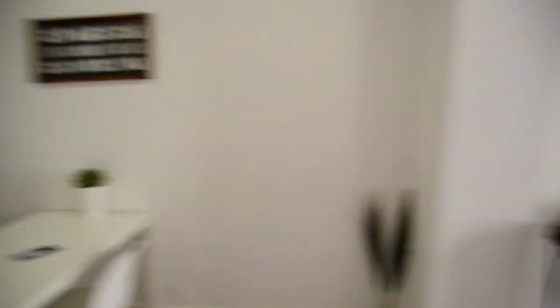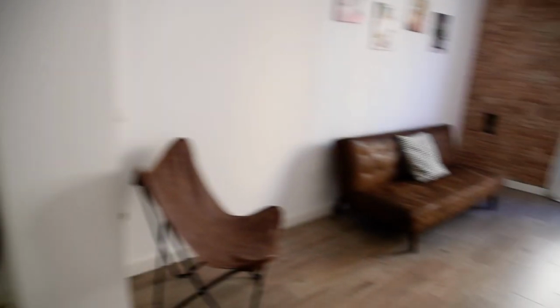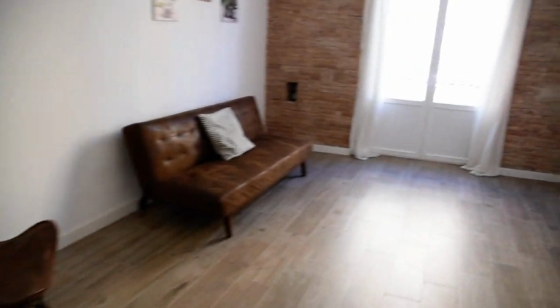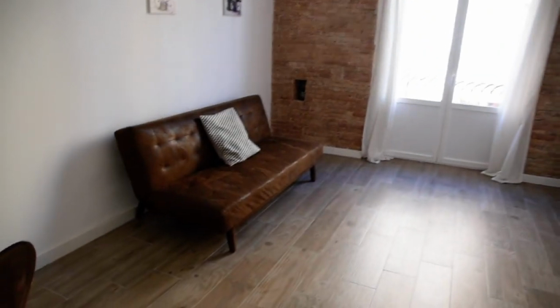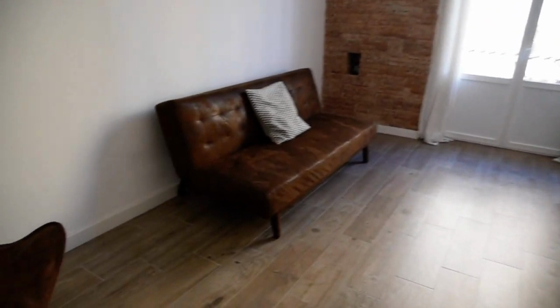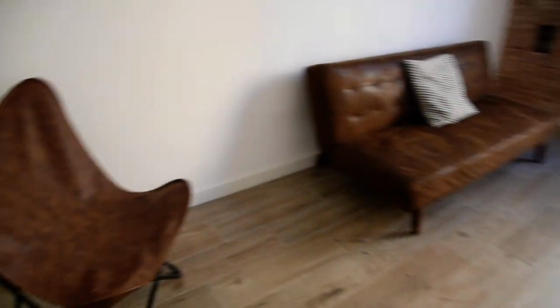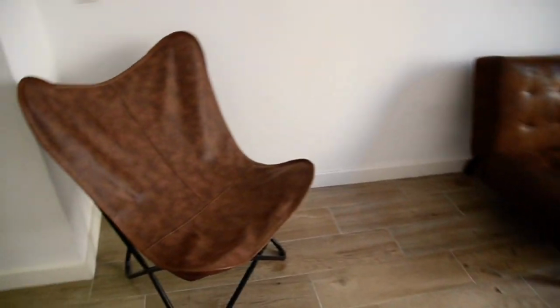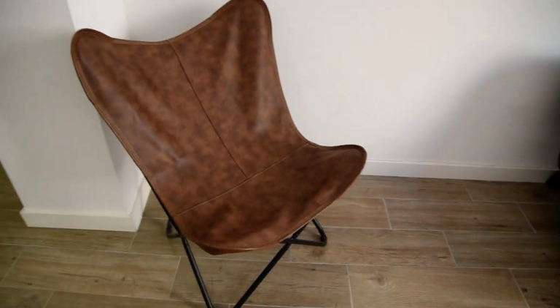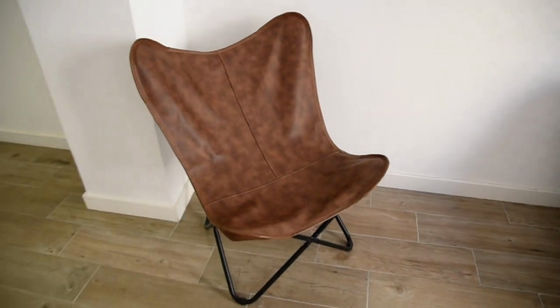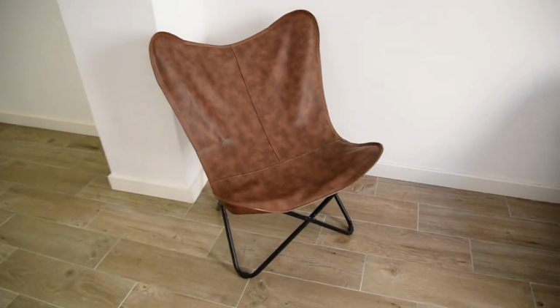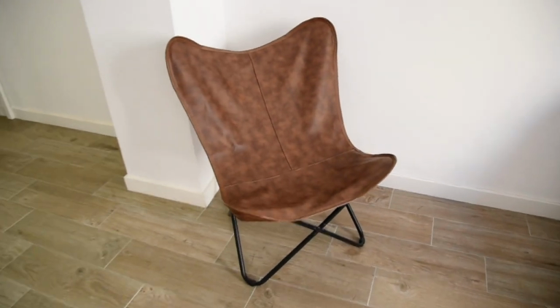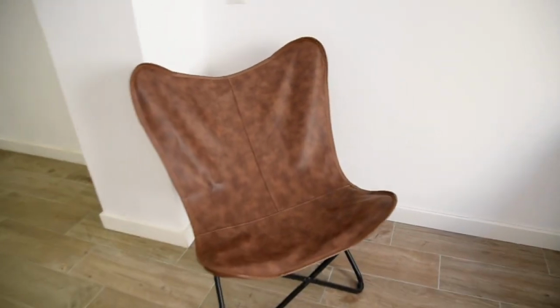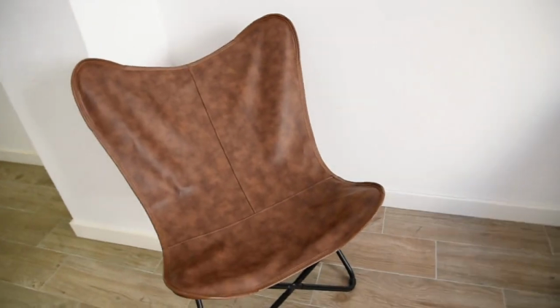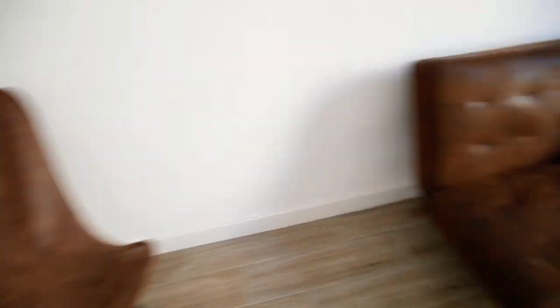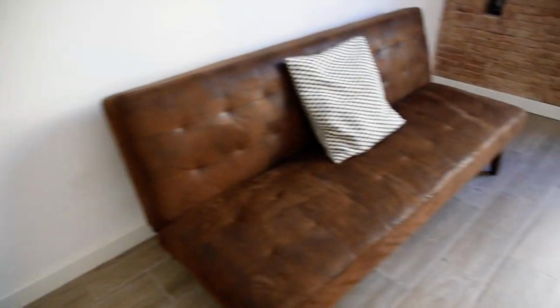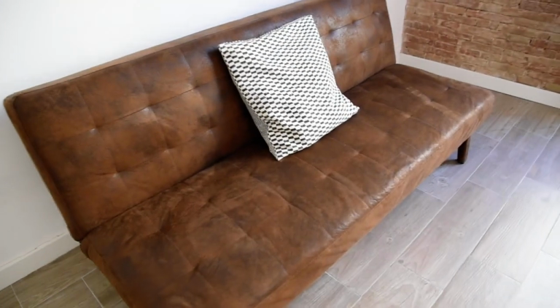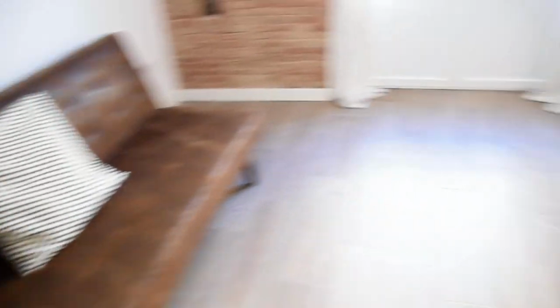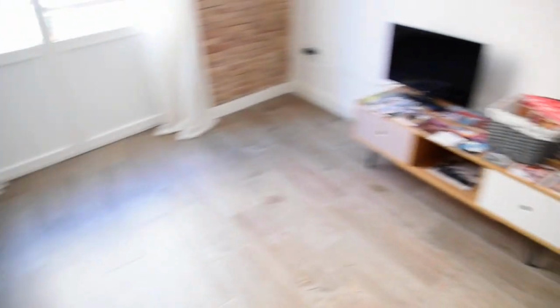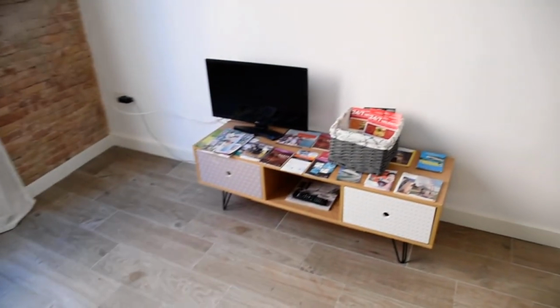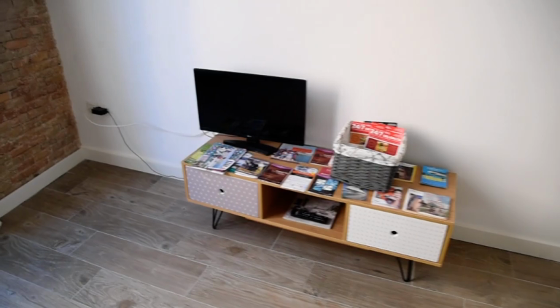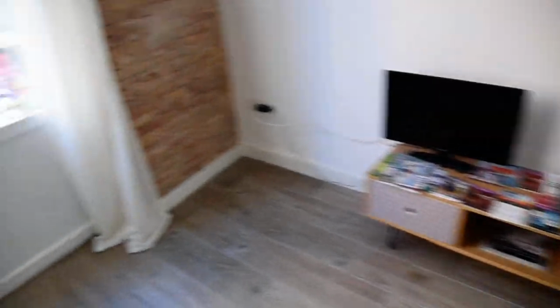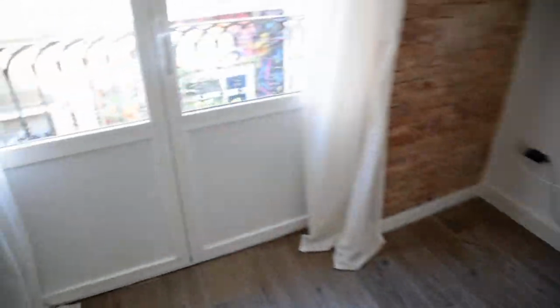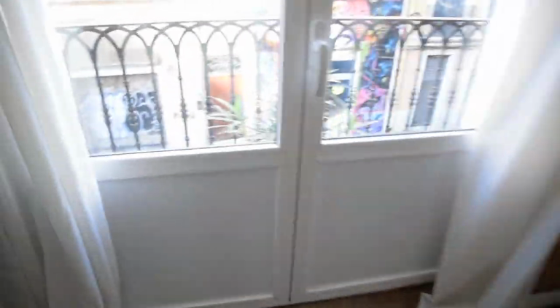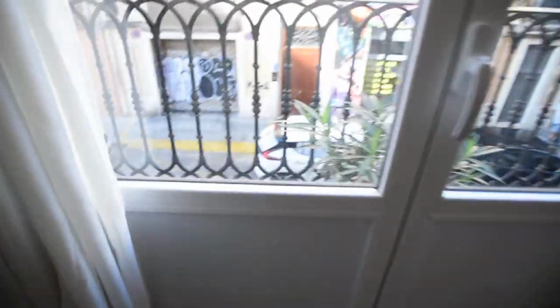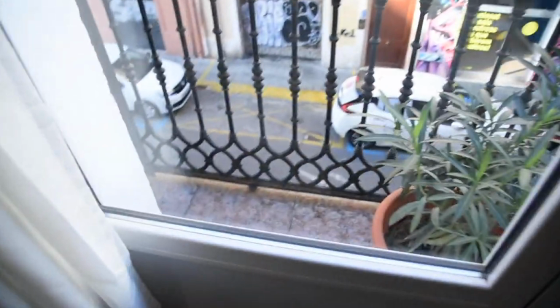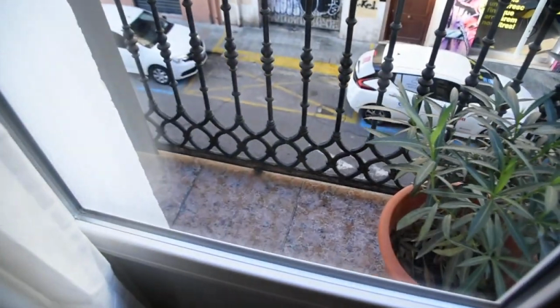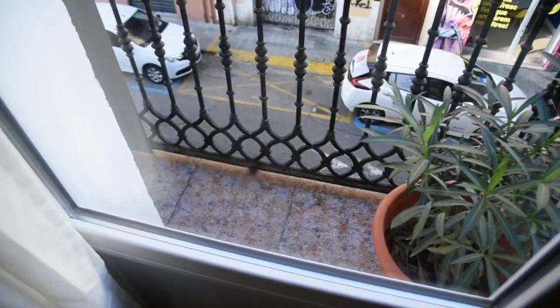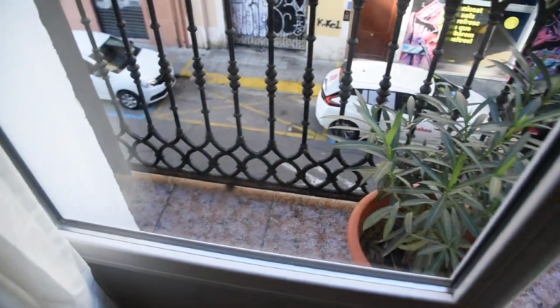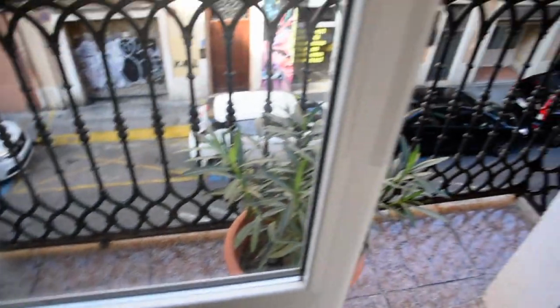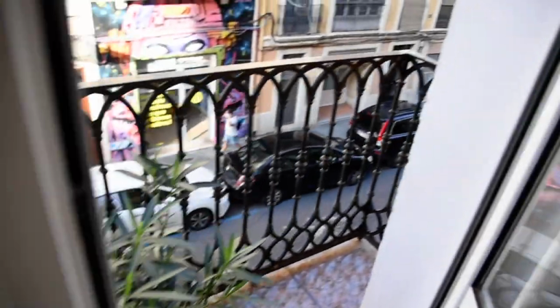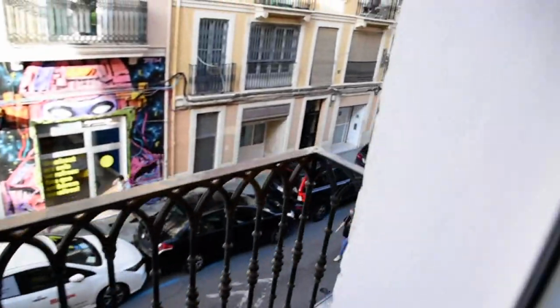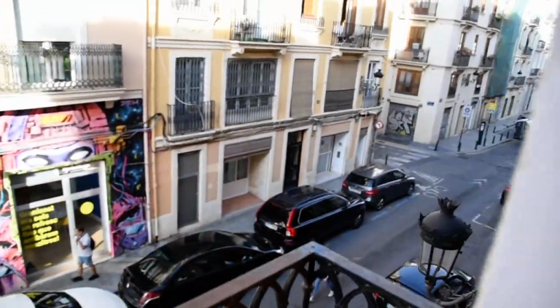So let's start with the living room. As you can see we've got this TV unit right here, a sofa in front of the TV, and an access to the balcony with the street view.